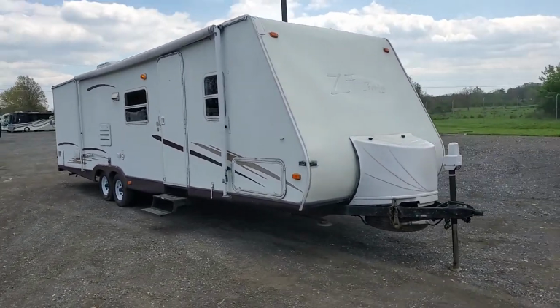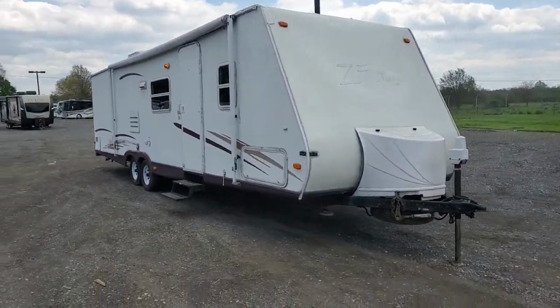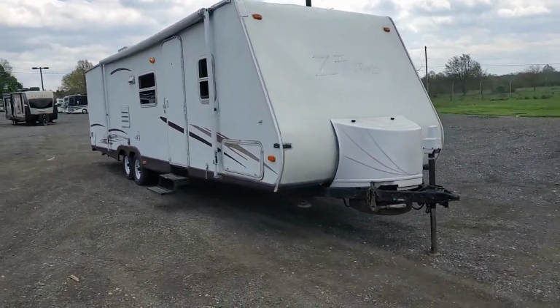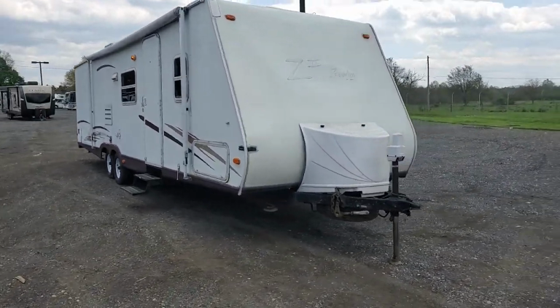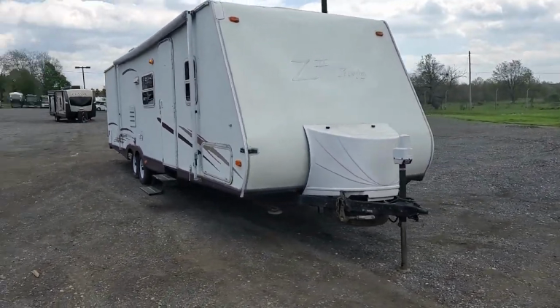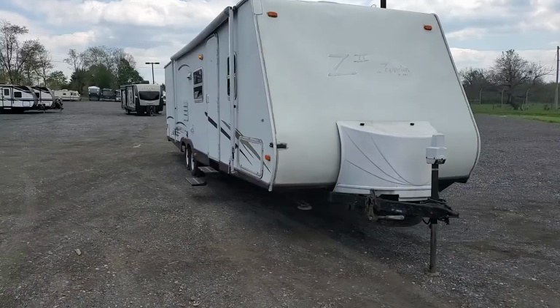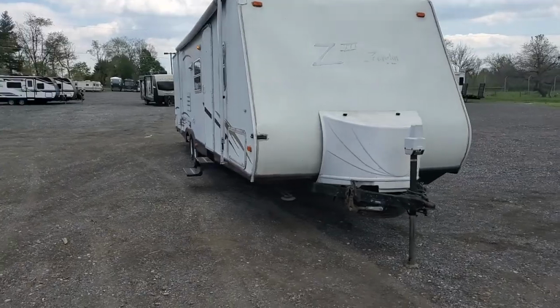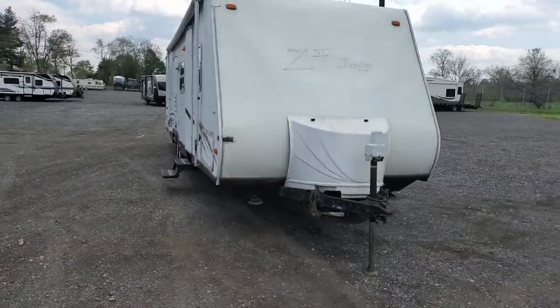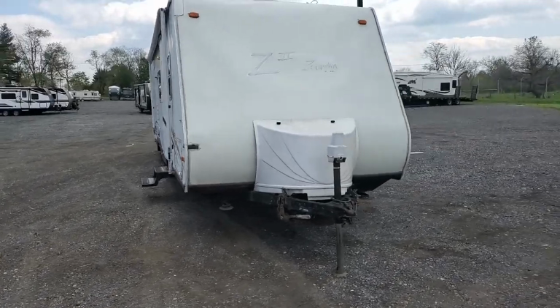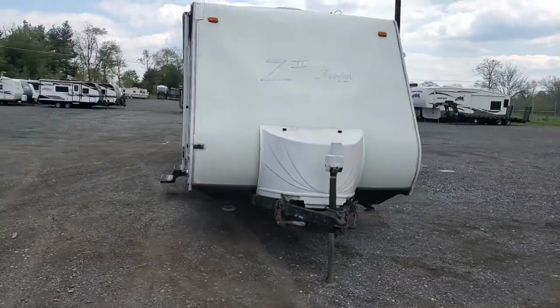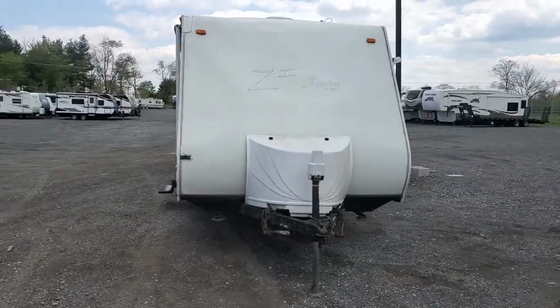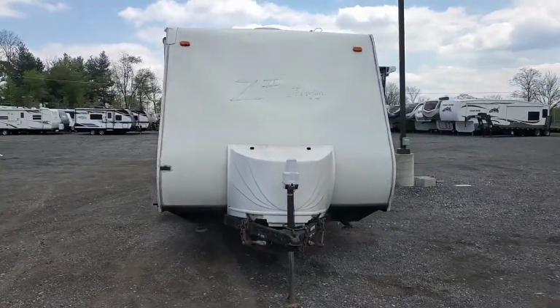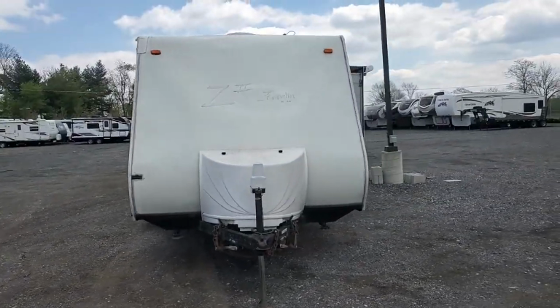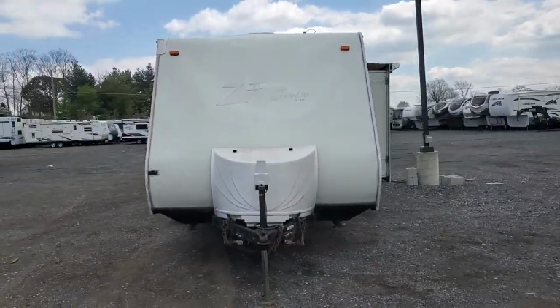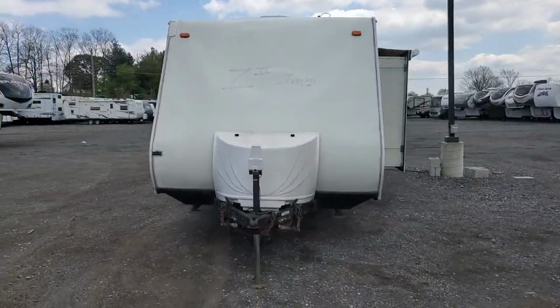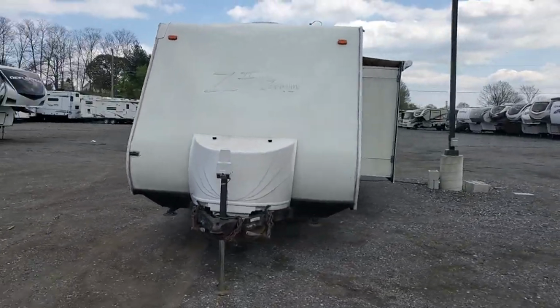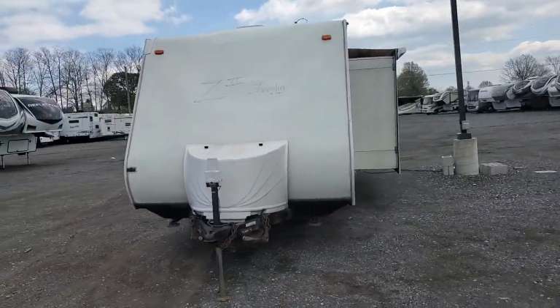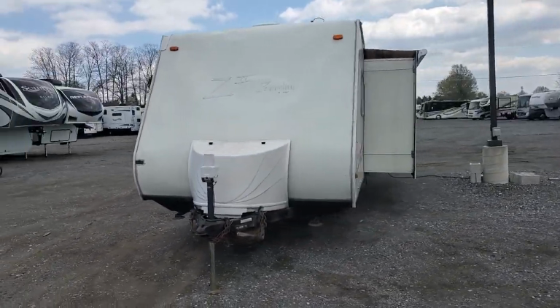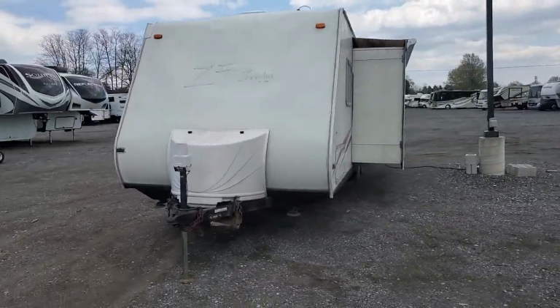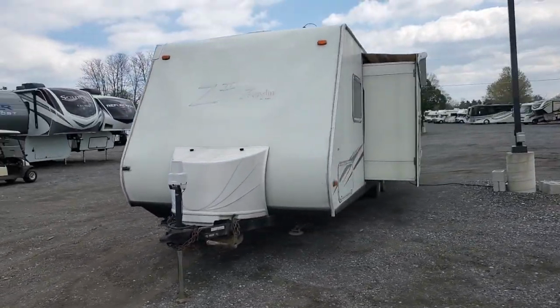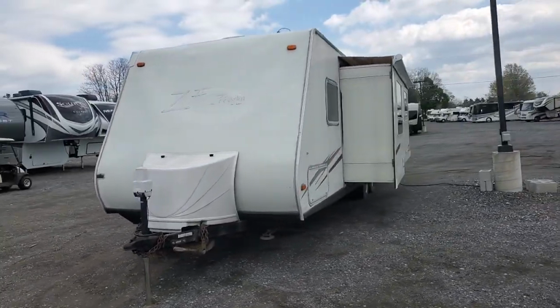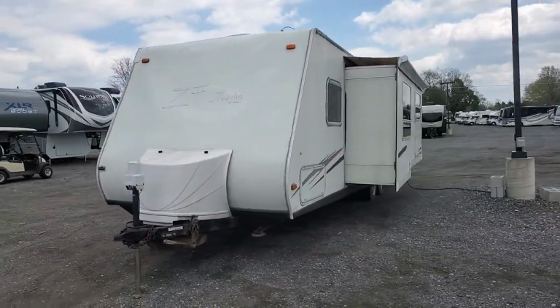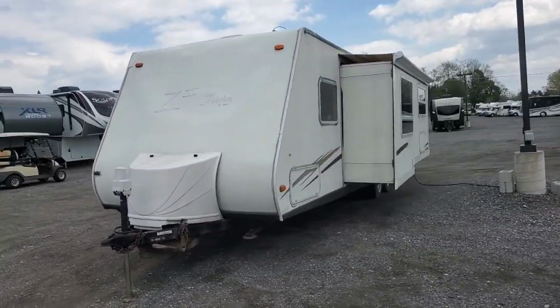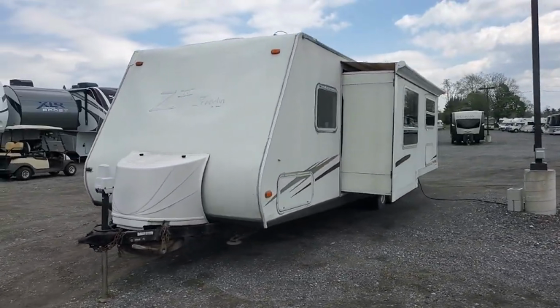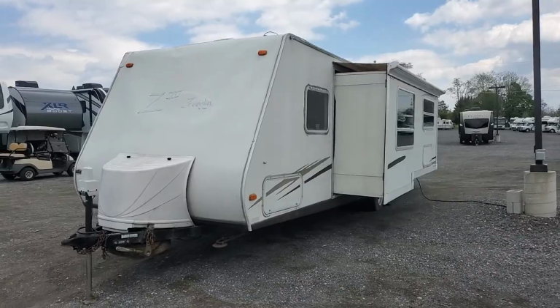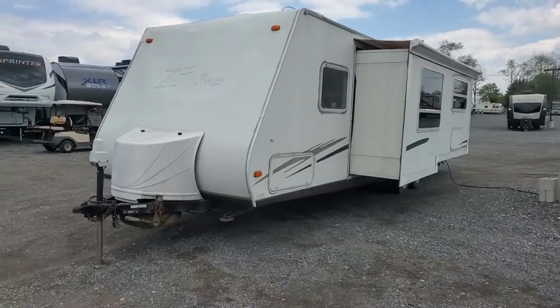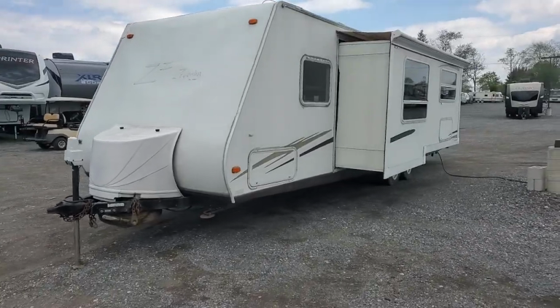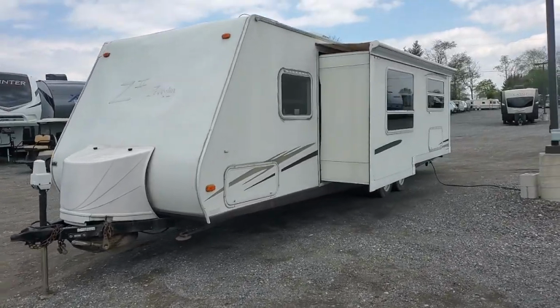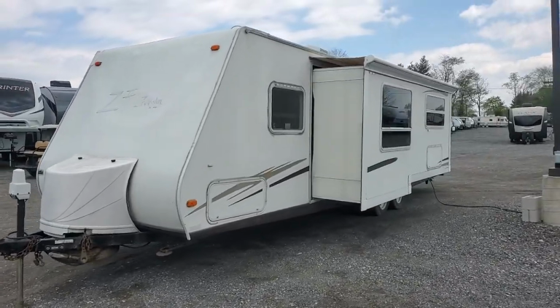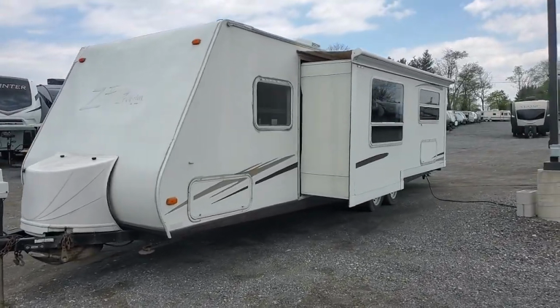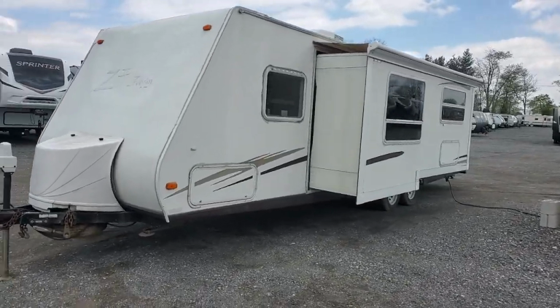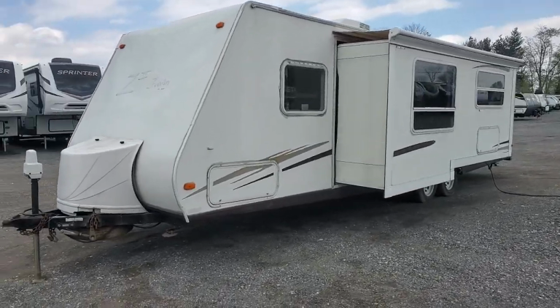This is going to be a nice little budget camper. If somebody's got a large family, doesn't want to spend a whole lot of money, and wants something with a slide-out and a lot of floor space, this might be the one for you.